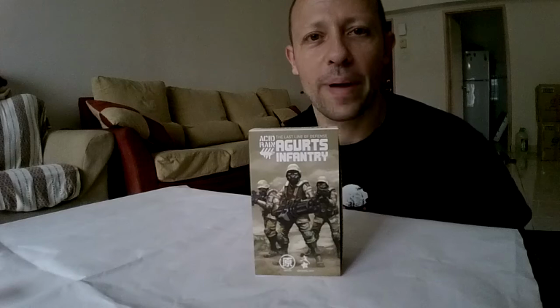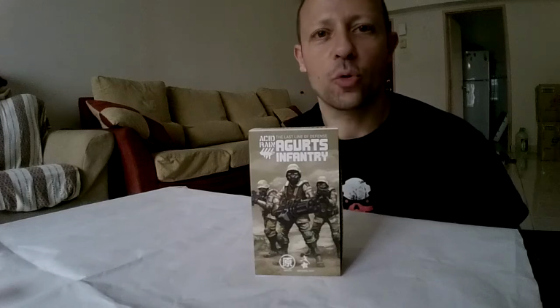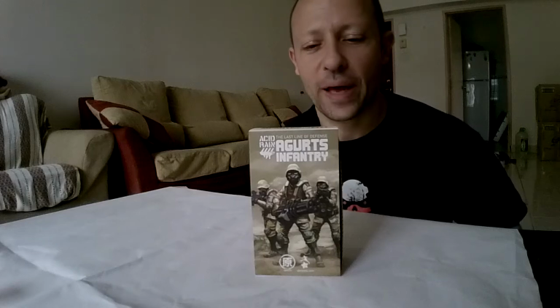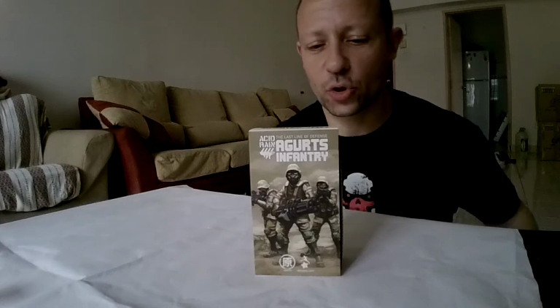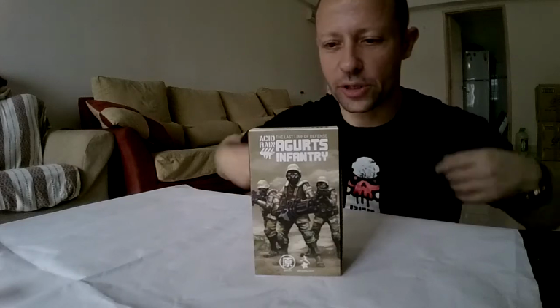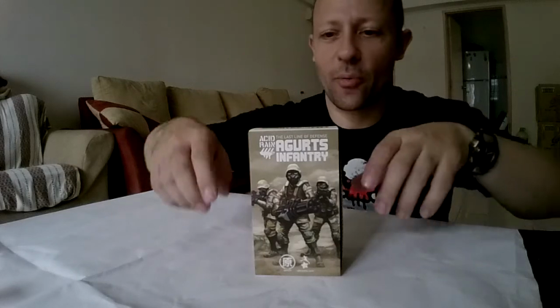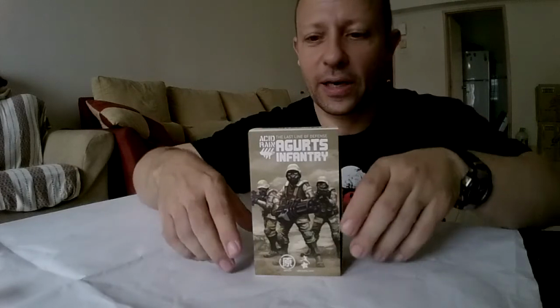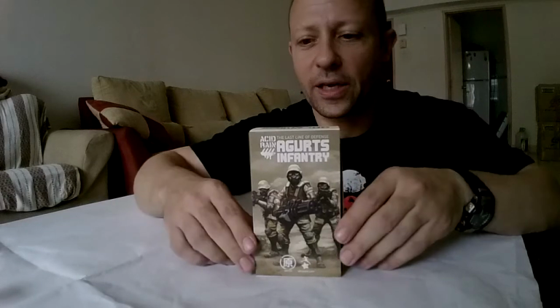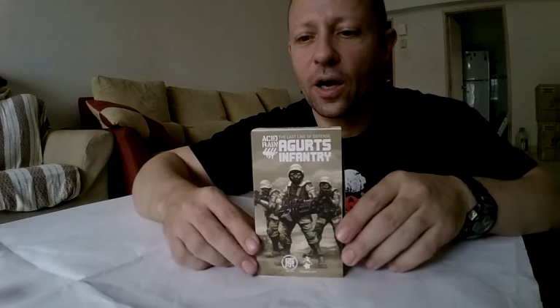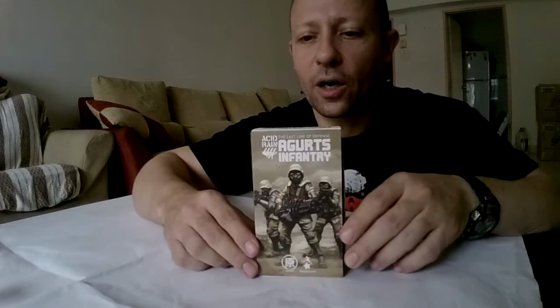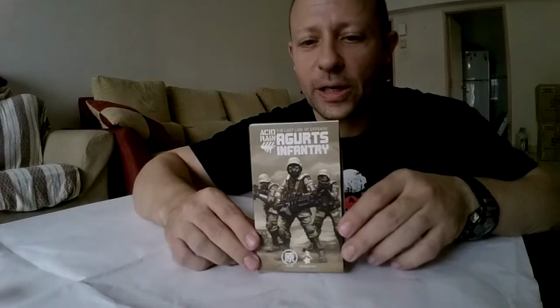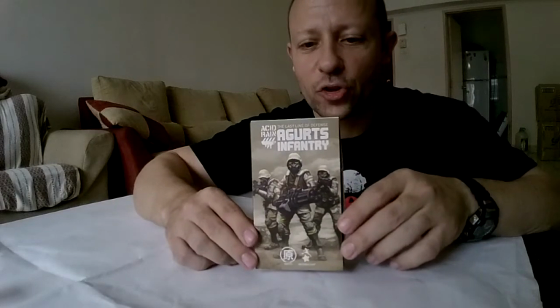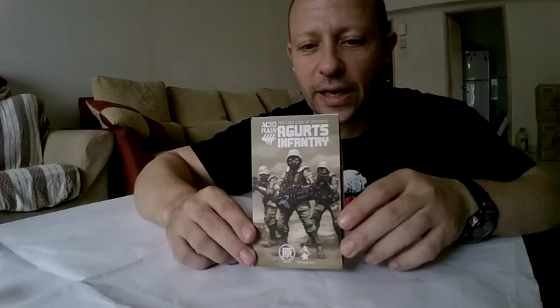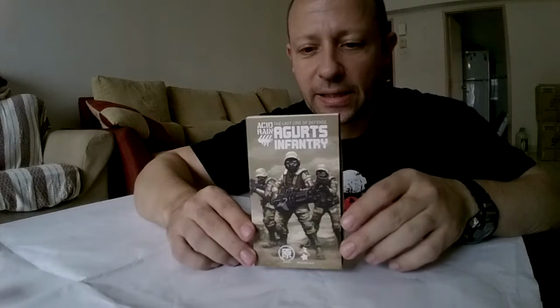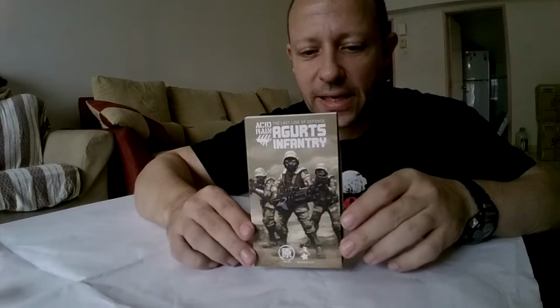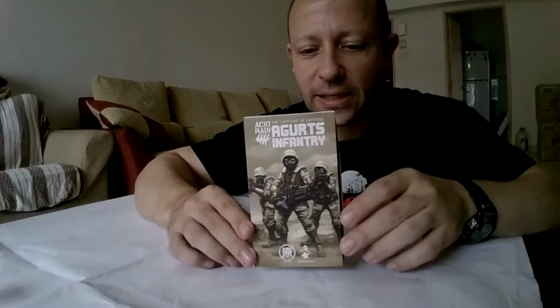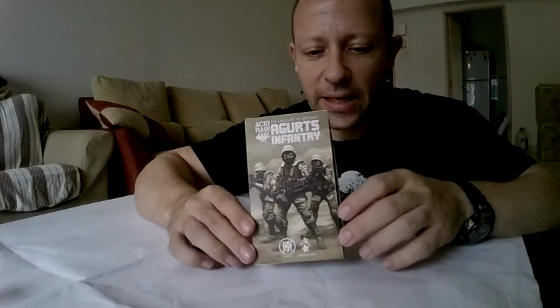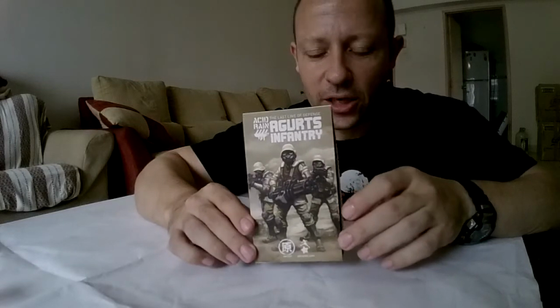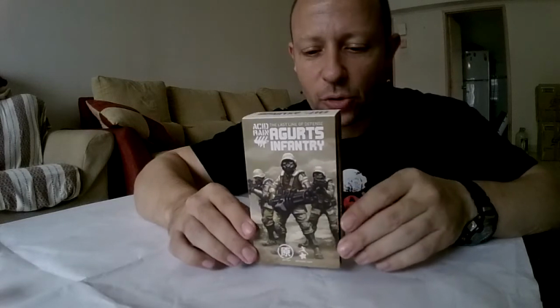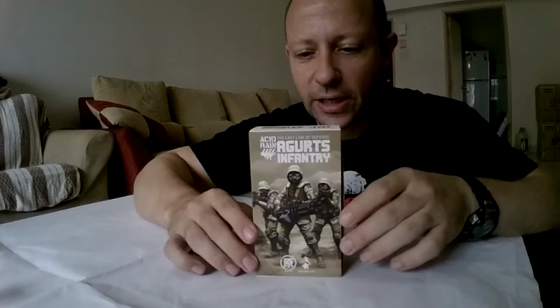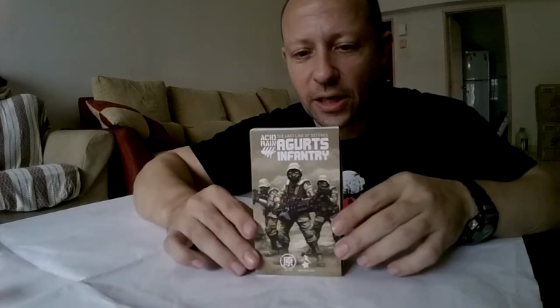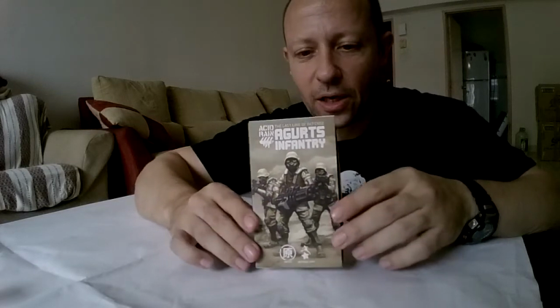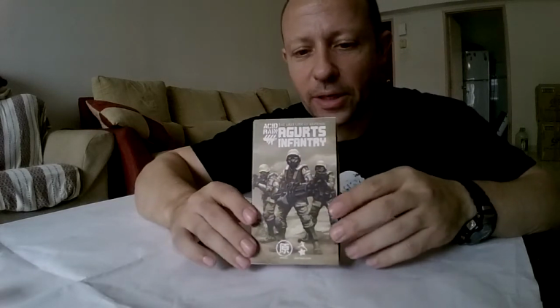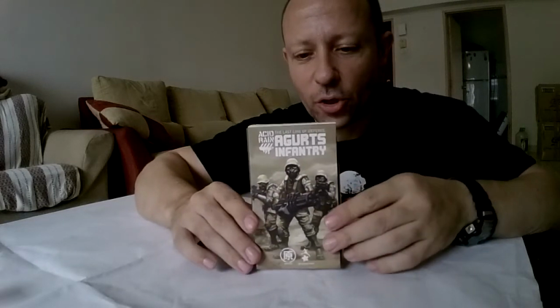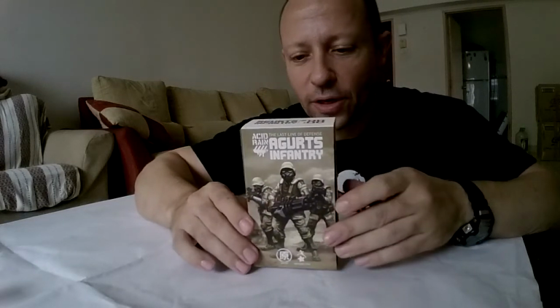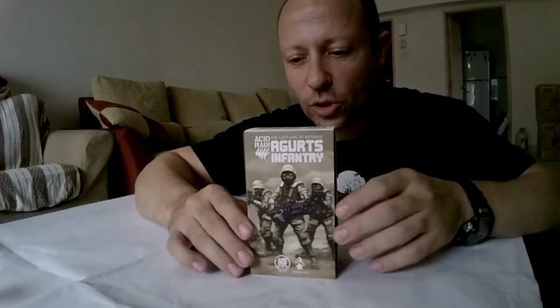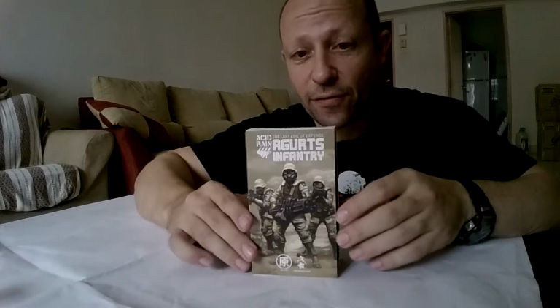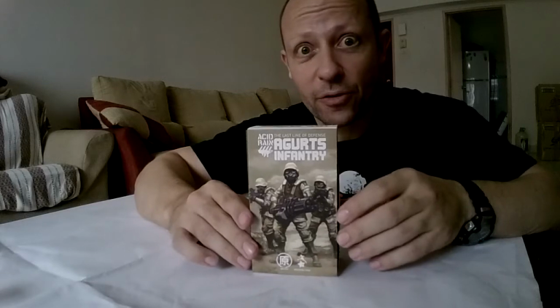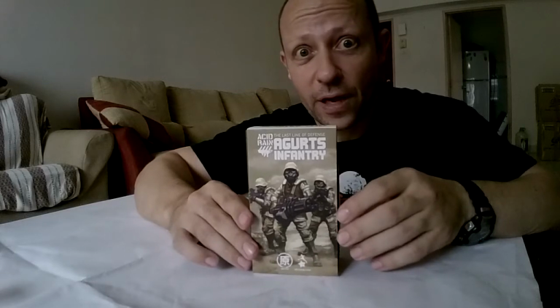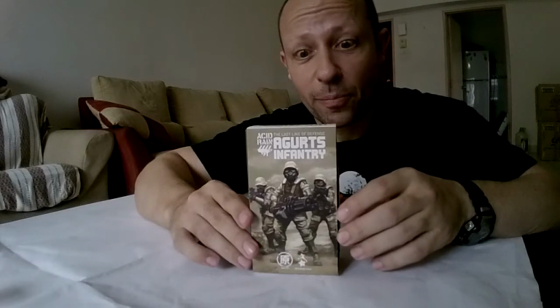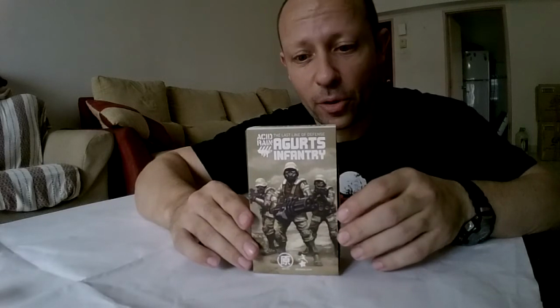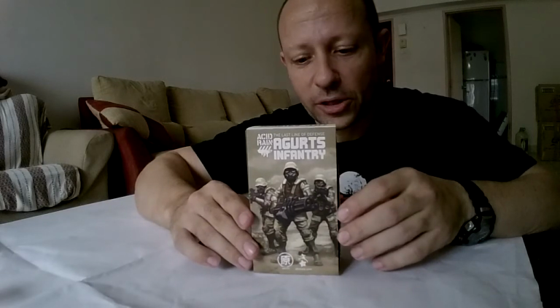Welcome back to Awesome Action Toys. This time we're looking at the Argardt's Infantry ST-88. This was released a couple of years ago and was a very, very popular release.